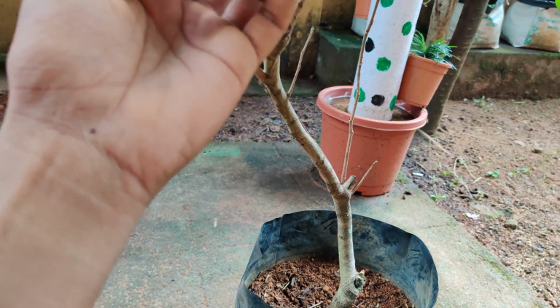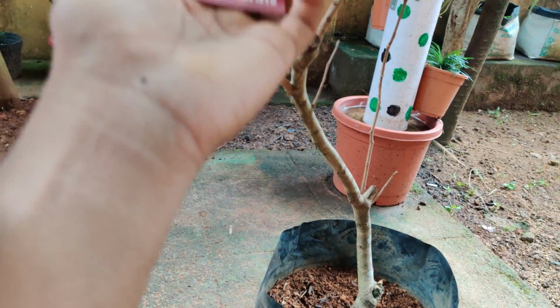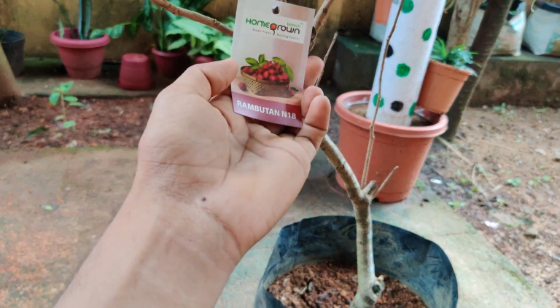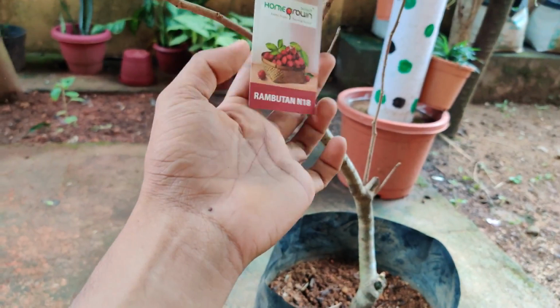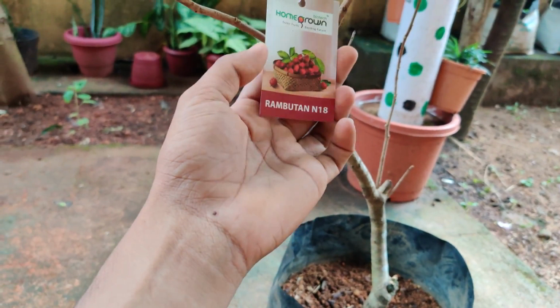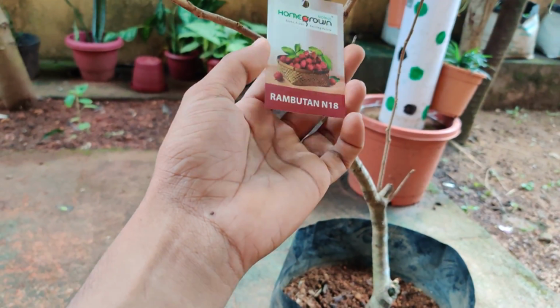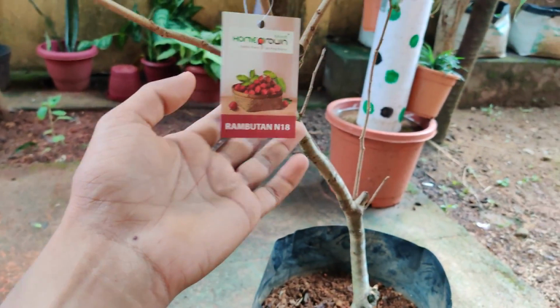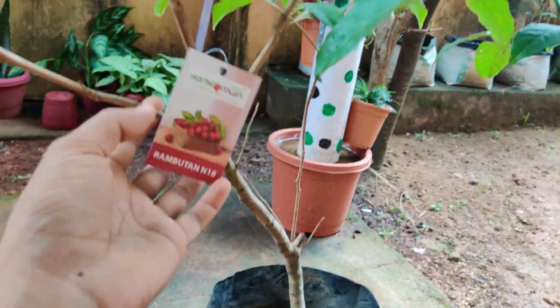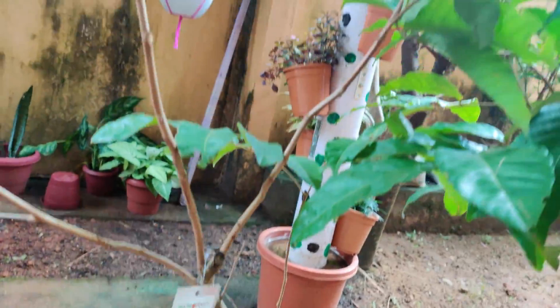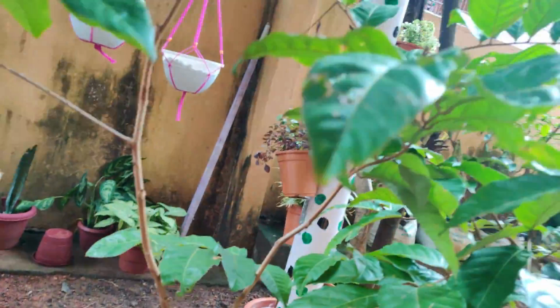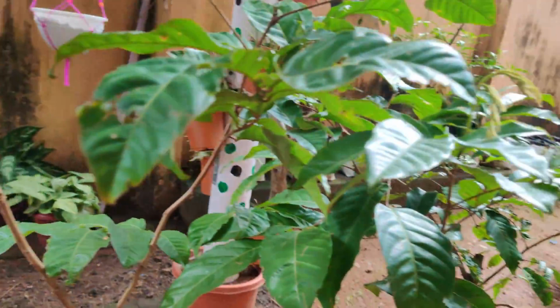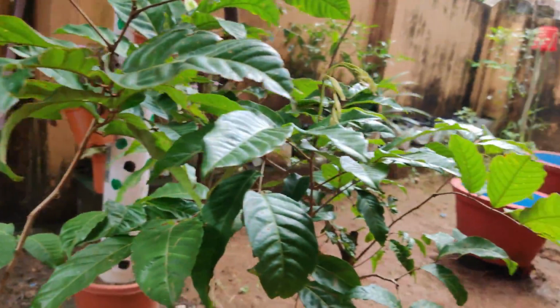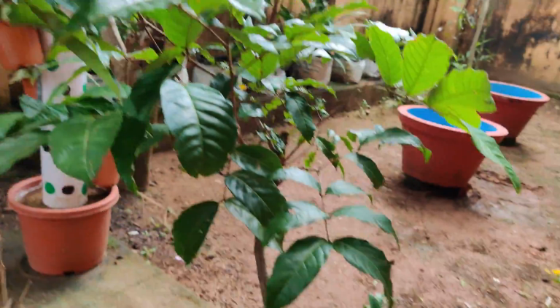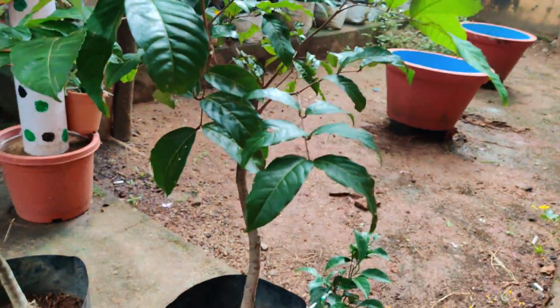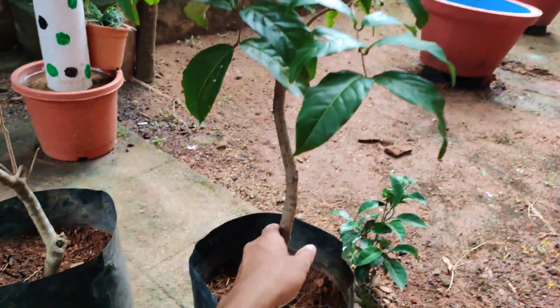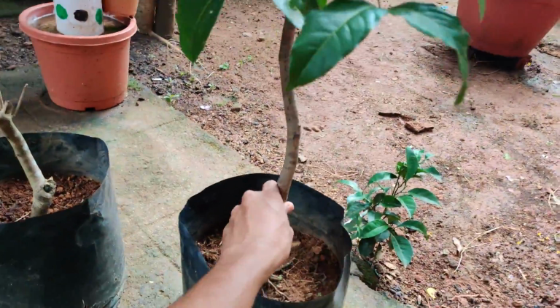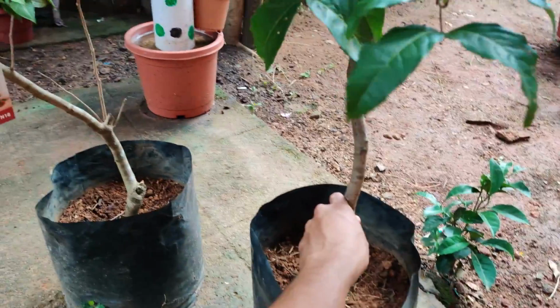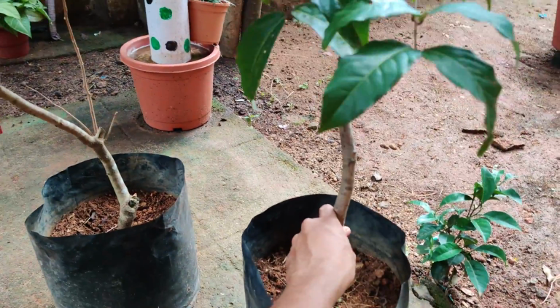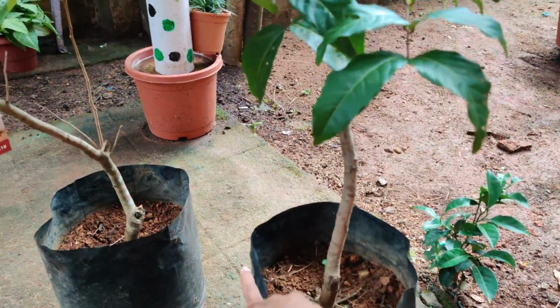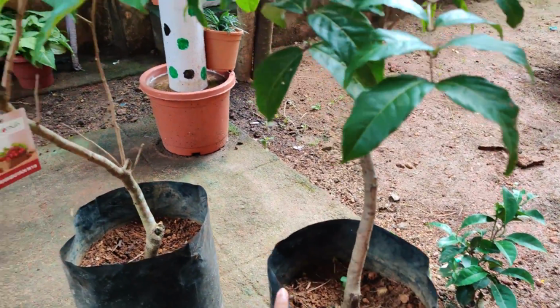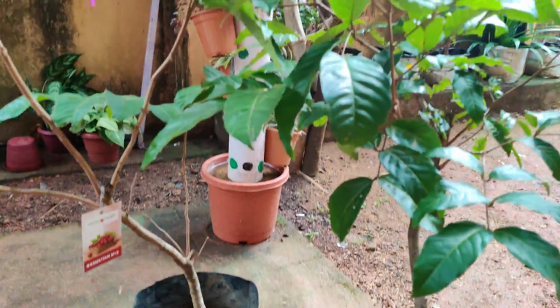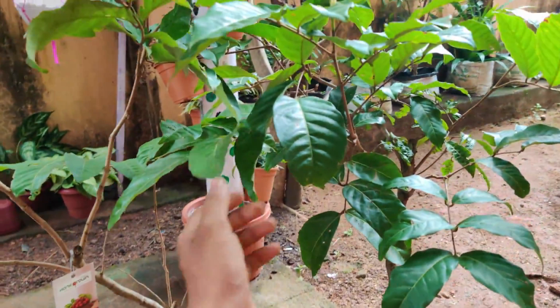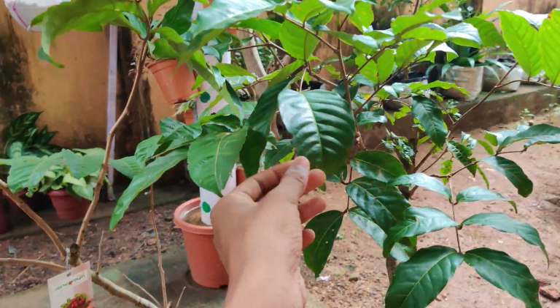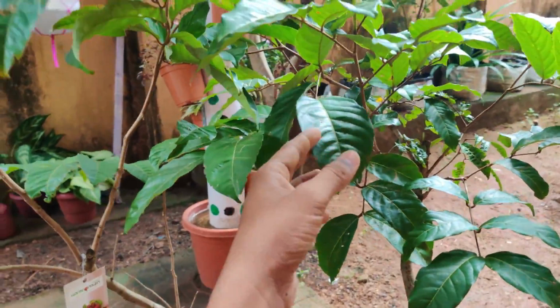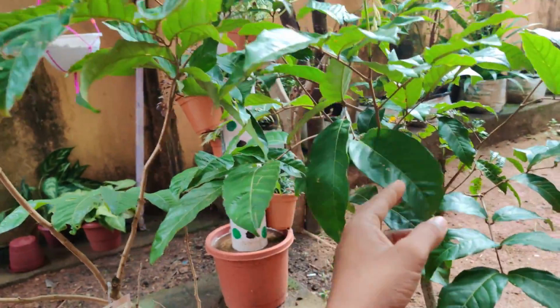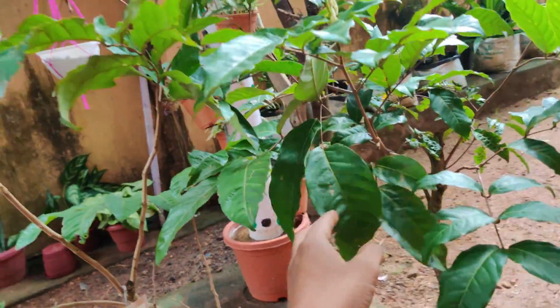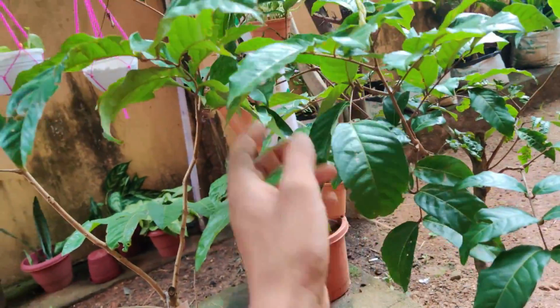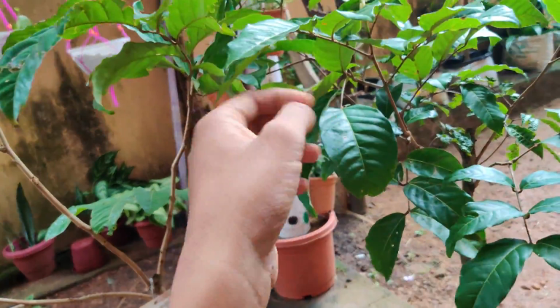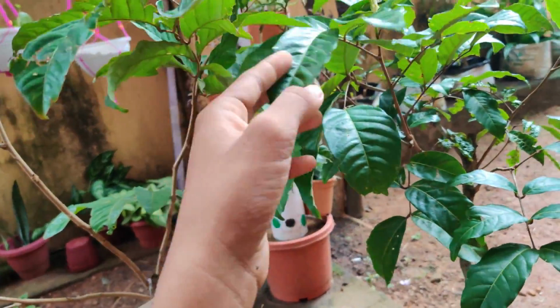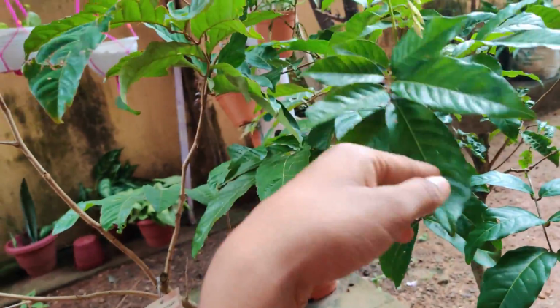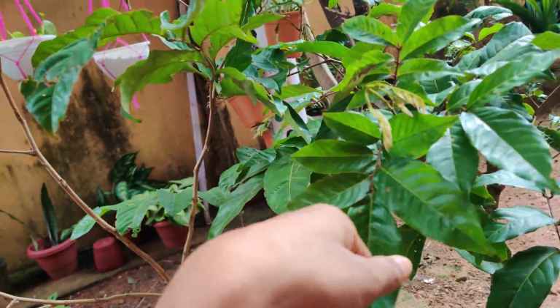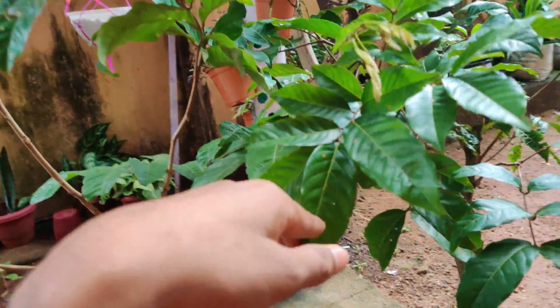How many plants are there? Three plants. Two plants. Now we're going to do two plants.